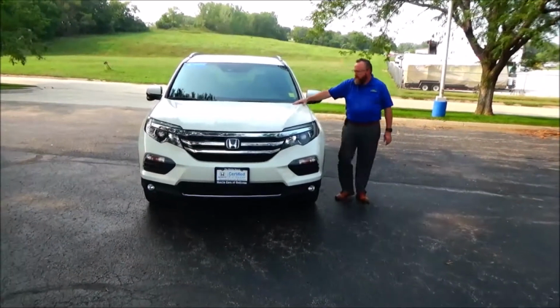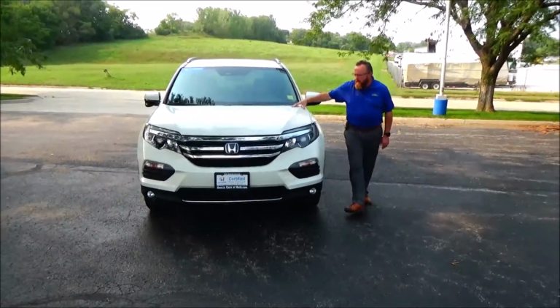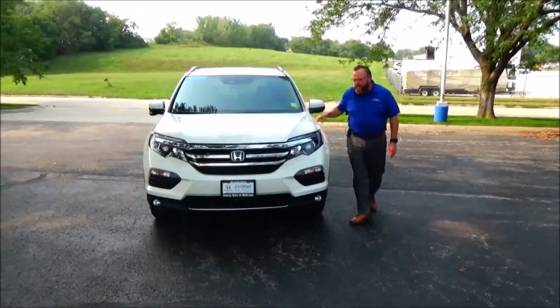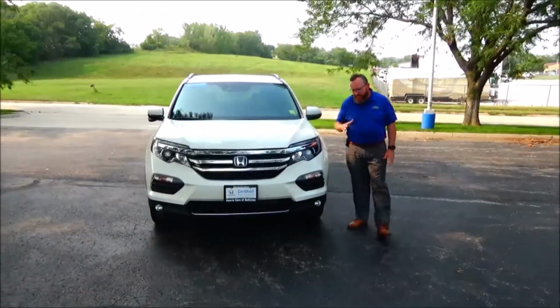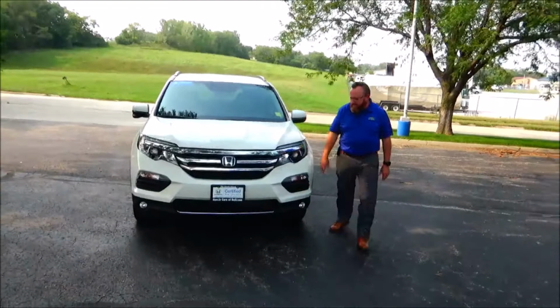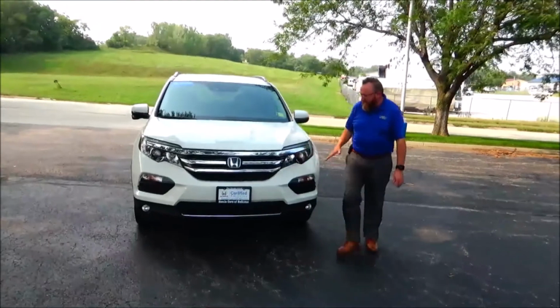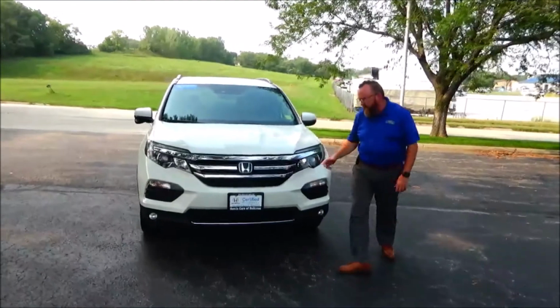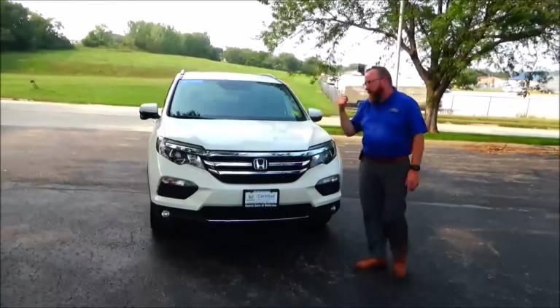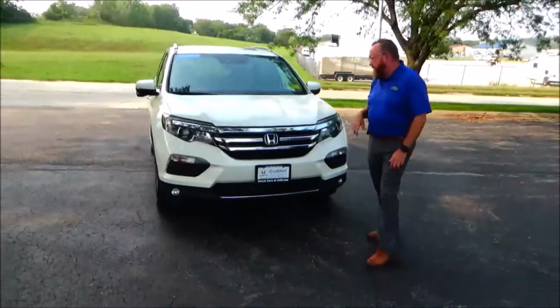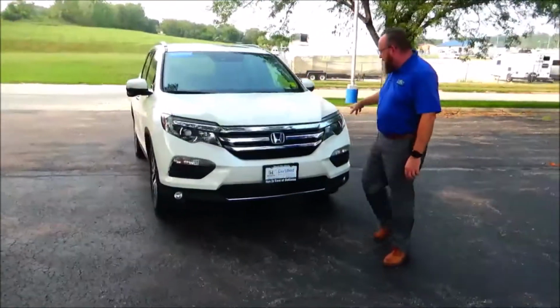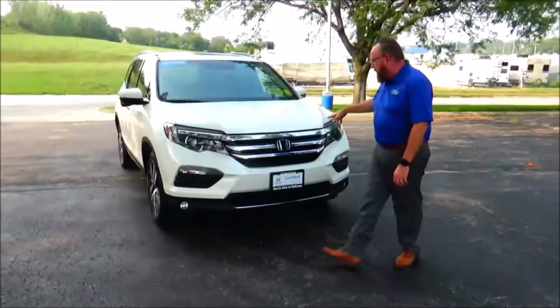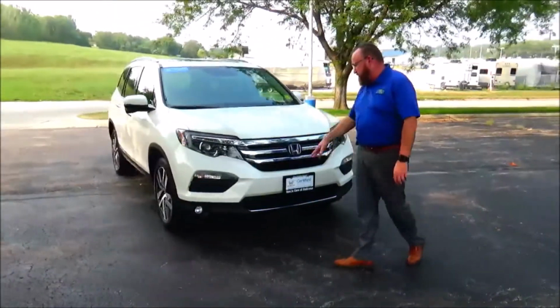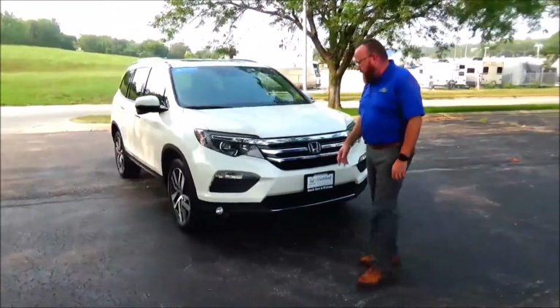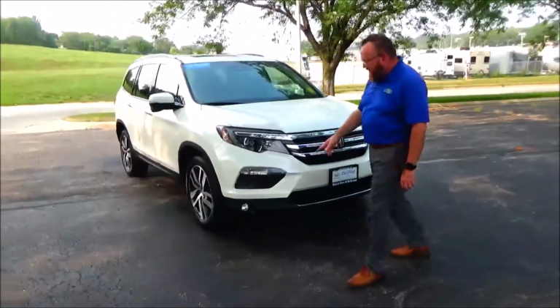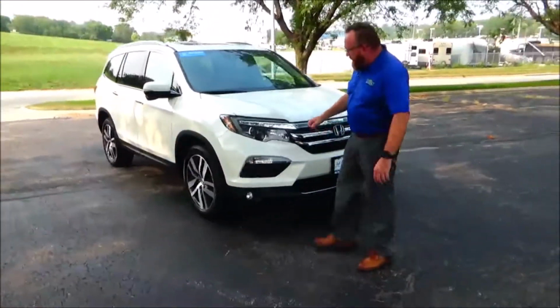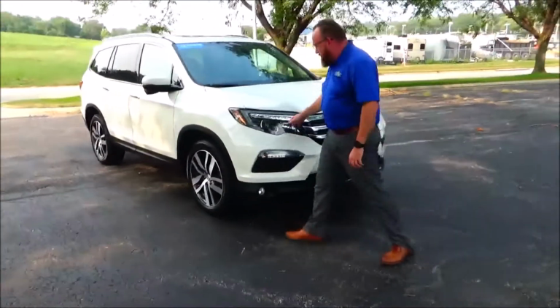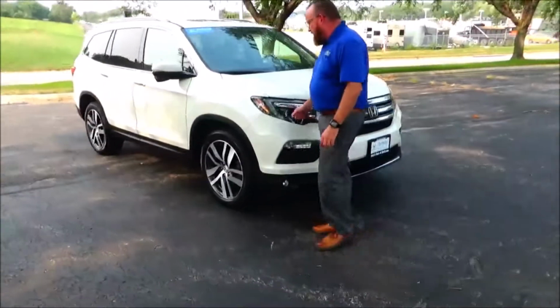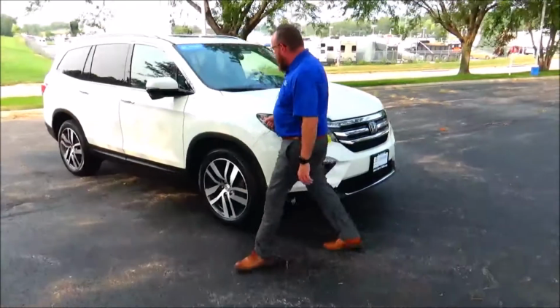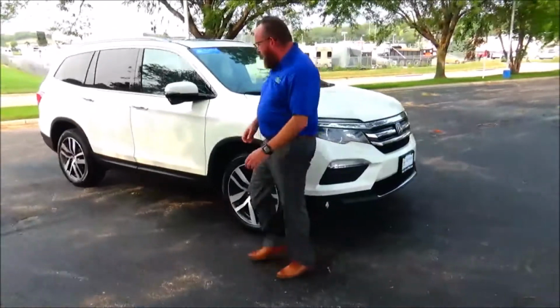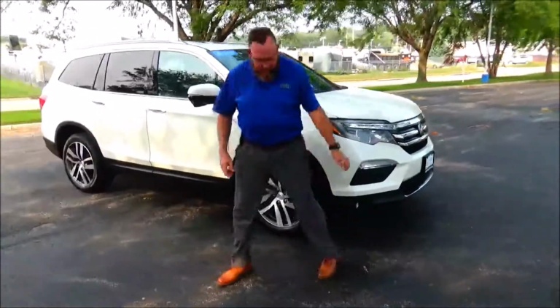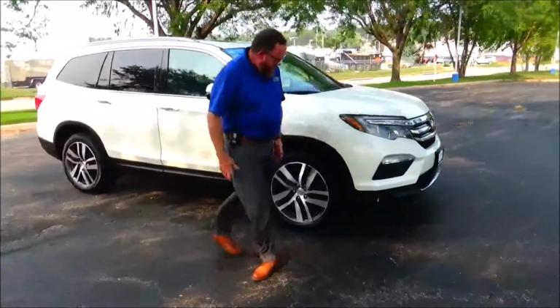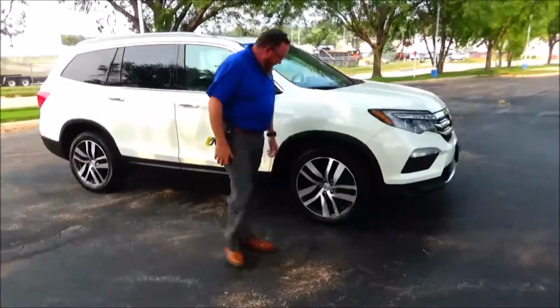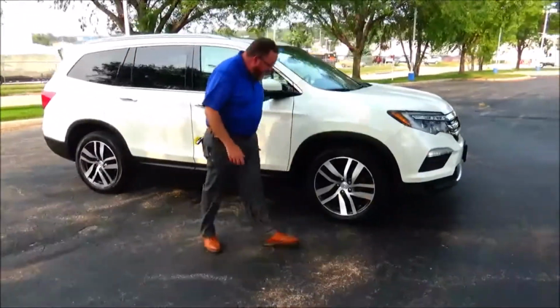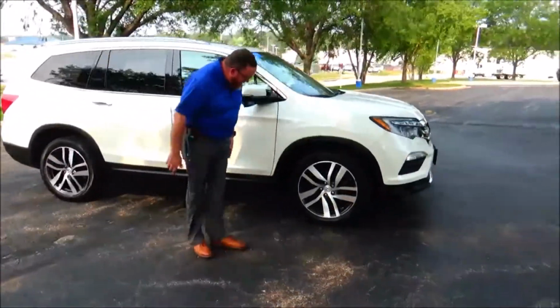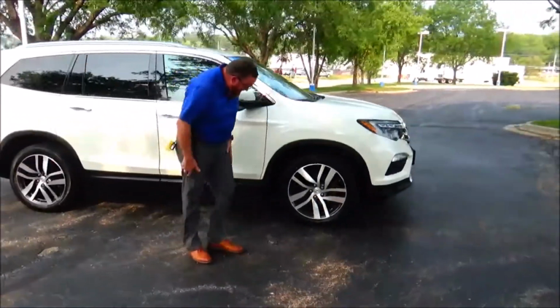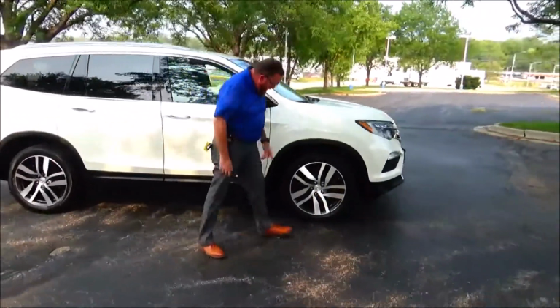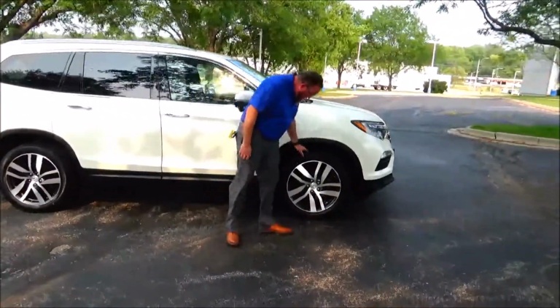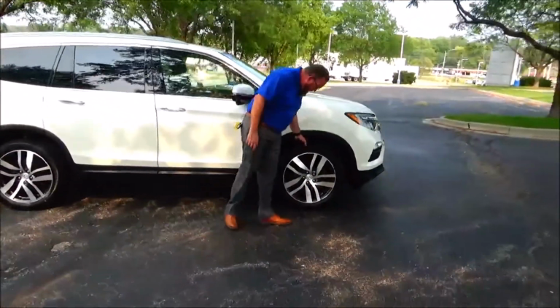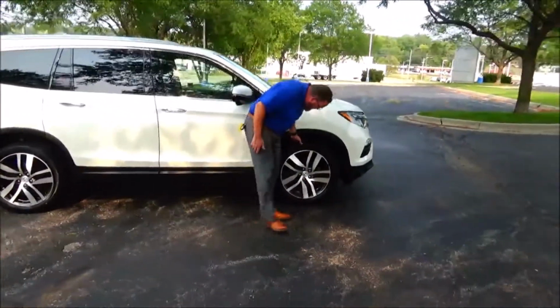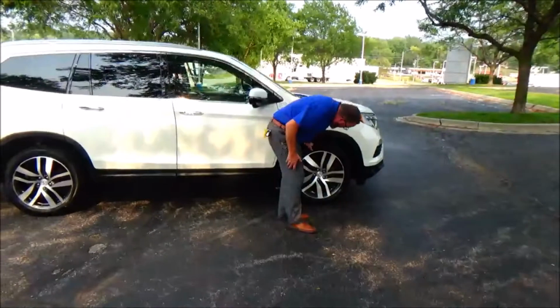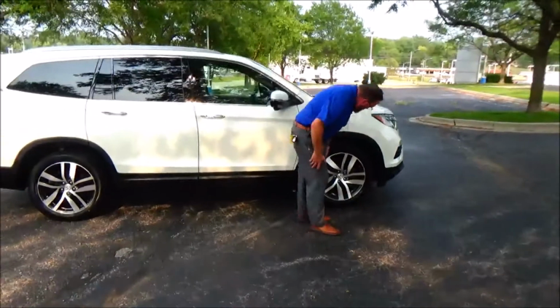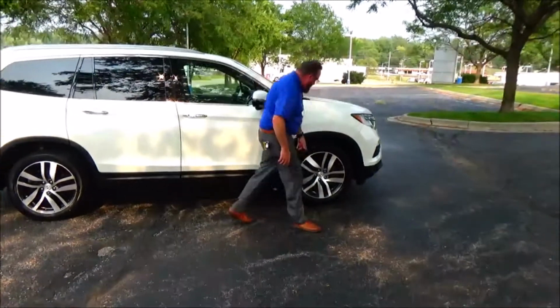Just came in on trade, it's got 56,000 miles, 5 mile an hour bumpers front and back, chrome extended grille and bumper, fog lights, Lexan covered wrap-around headlights, and 19-inch alloy wheels with lots of tread on the tires.